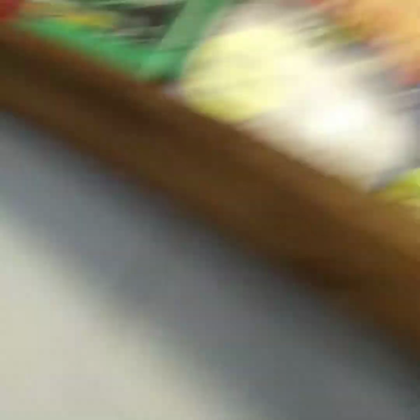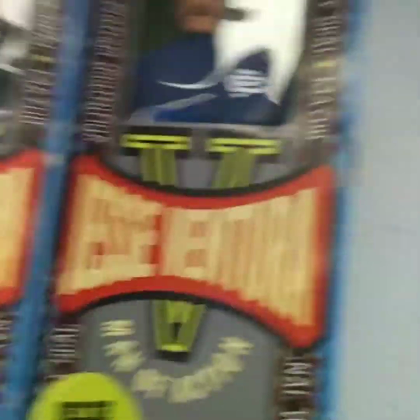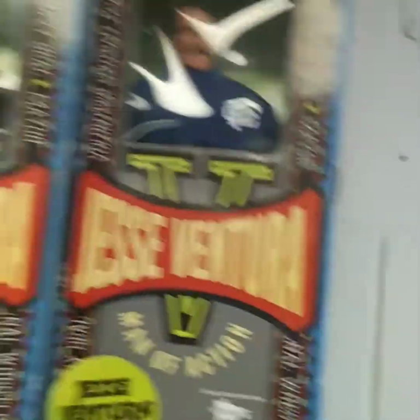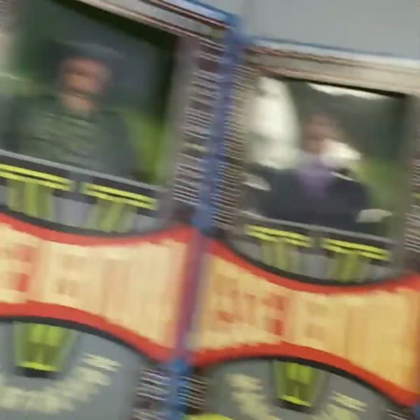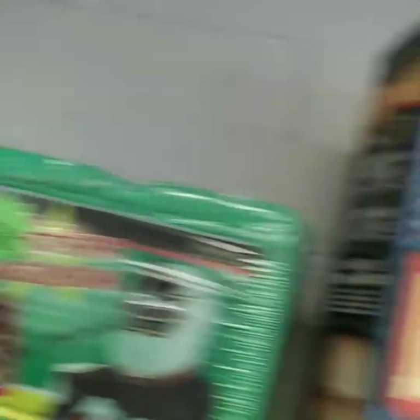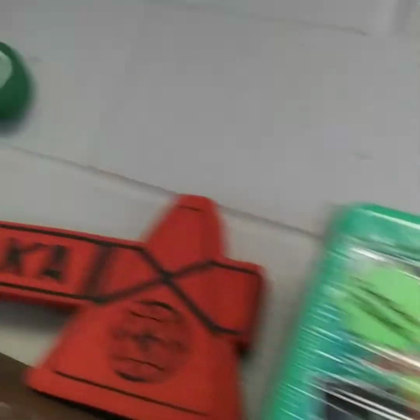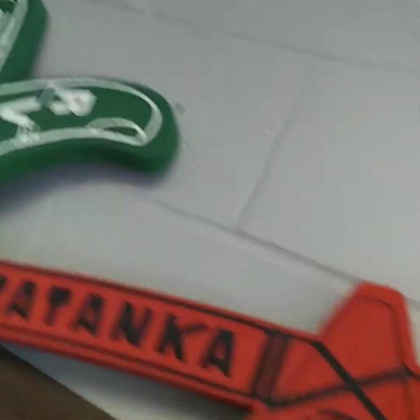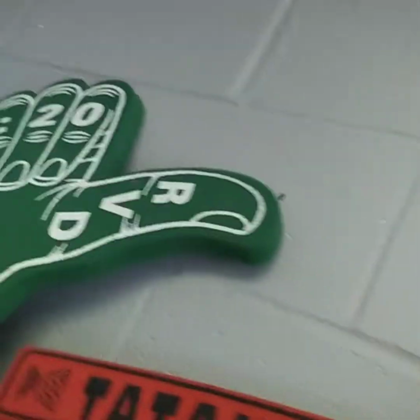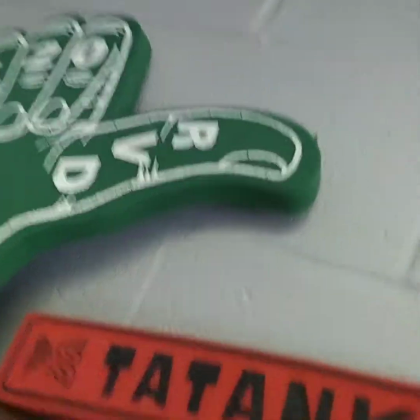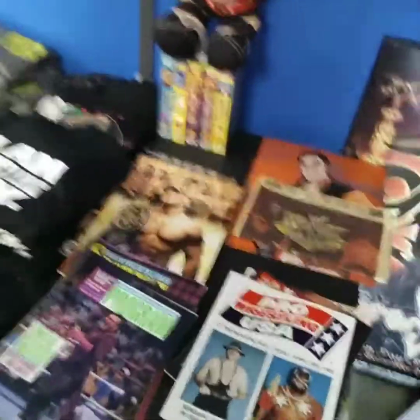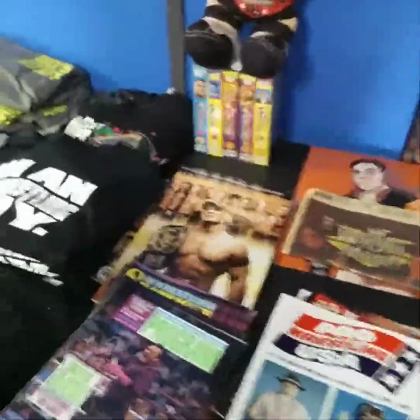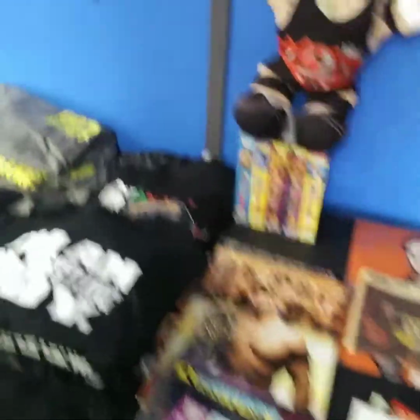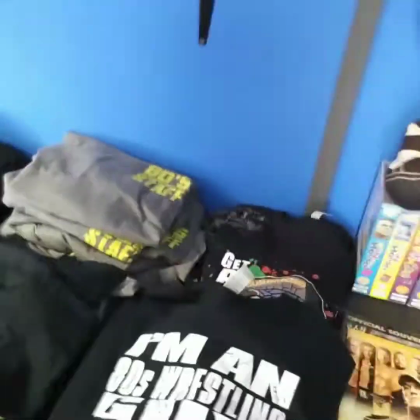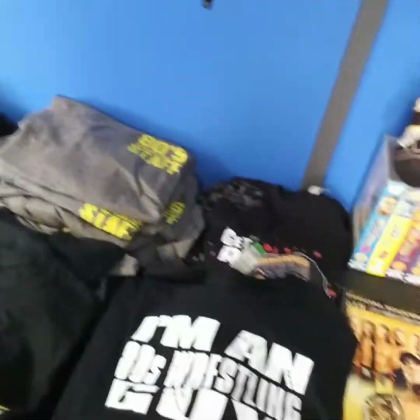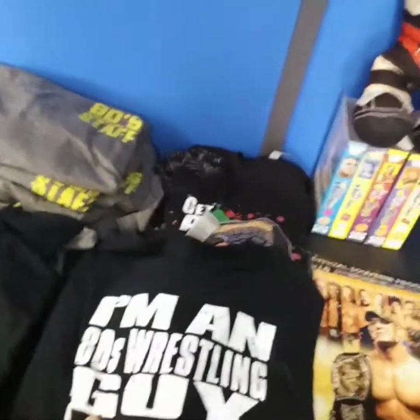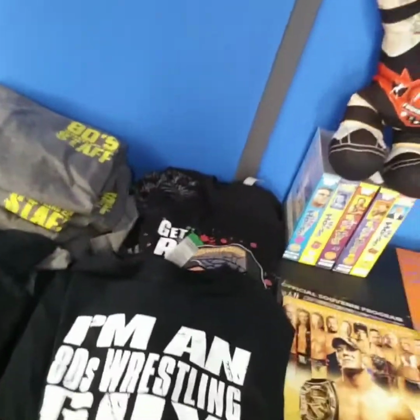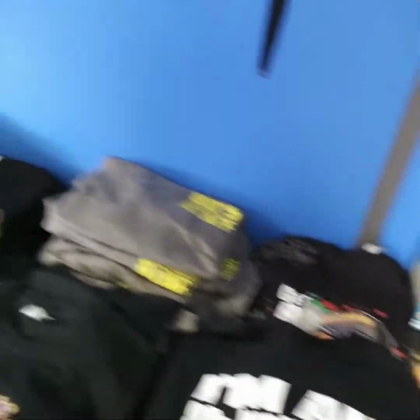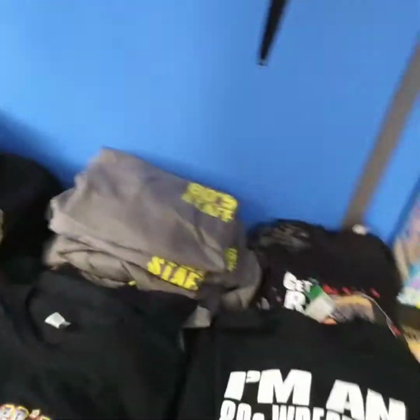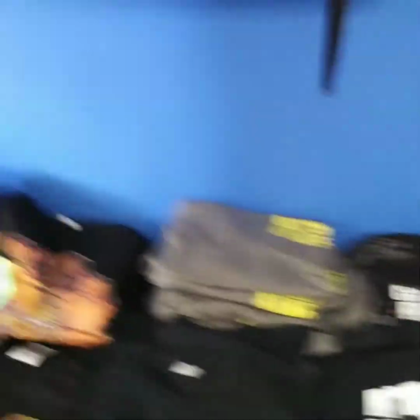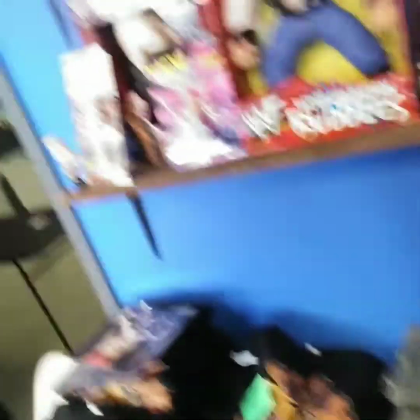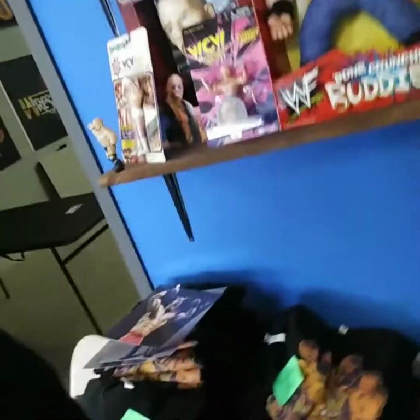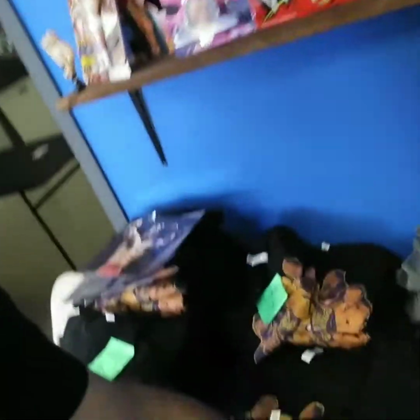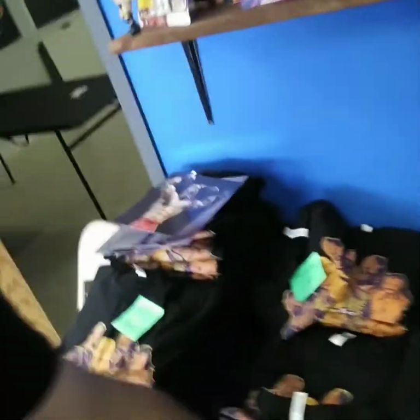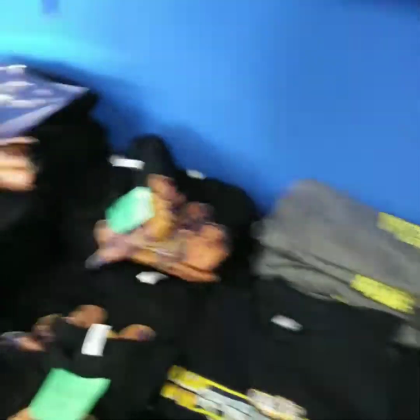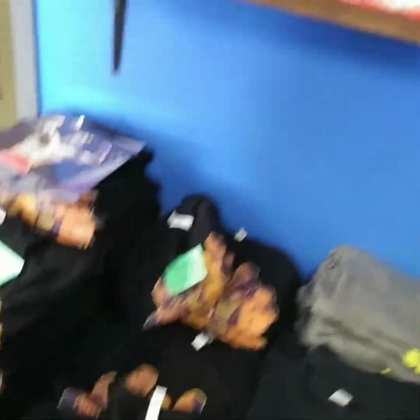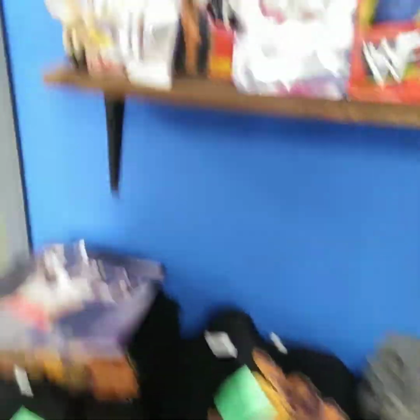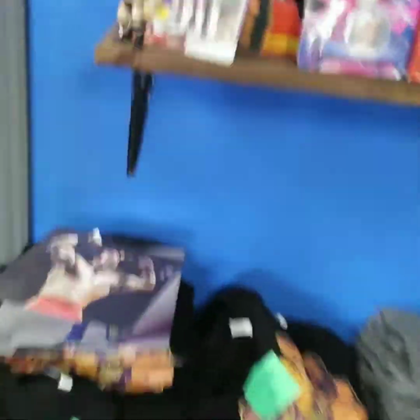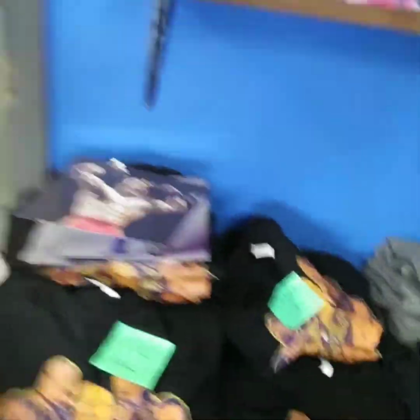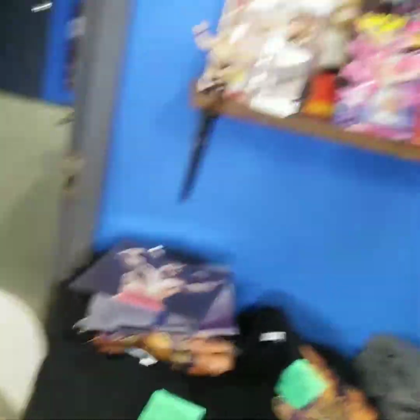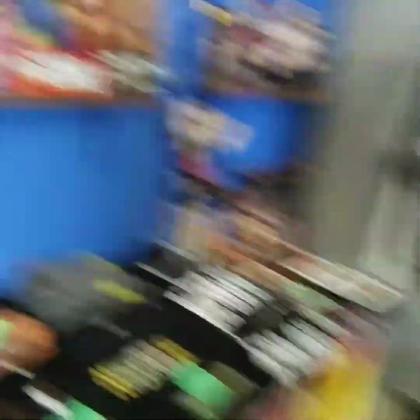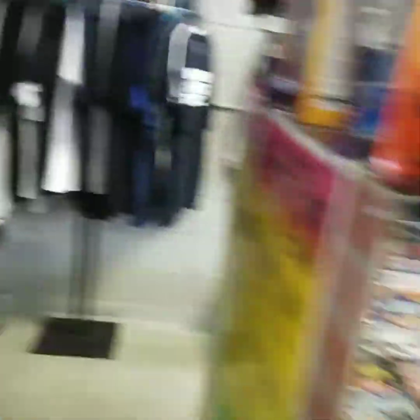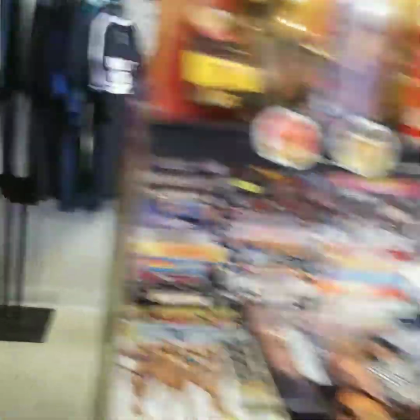What else do we have? Jesse the Body dolls, foam fingers, t-shirts, more t-shirts. 80s Wrestling Guide, Tommy shirts, 80s Wrestling Con, Tommy shirts — his live events. What else we got?